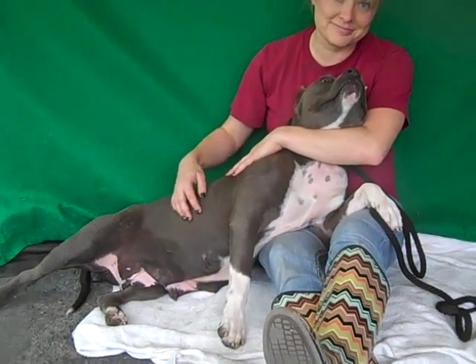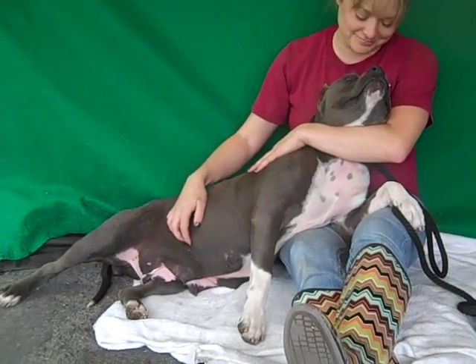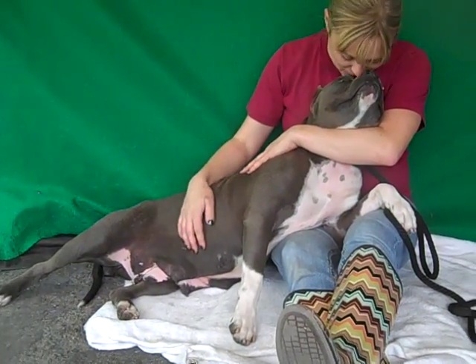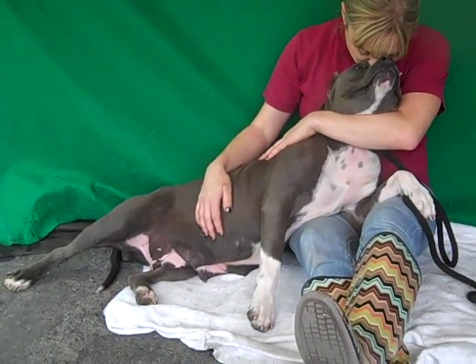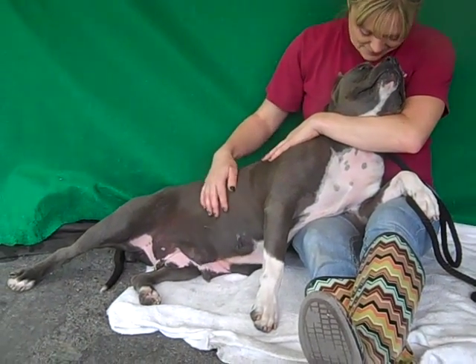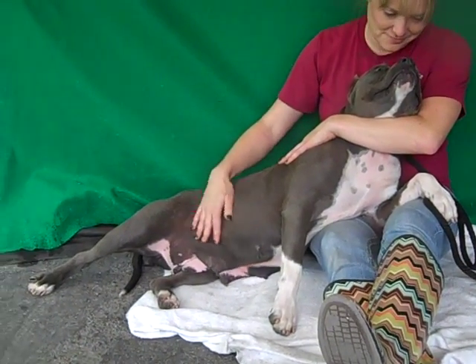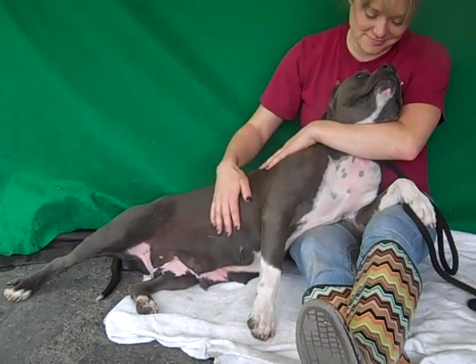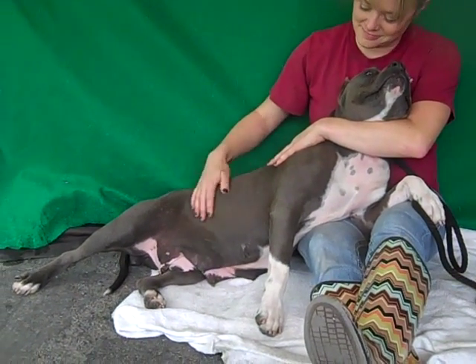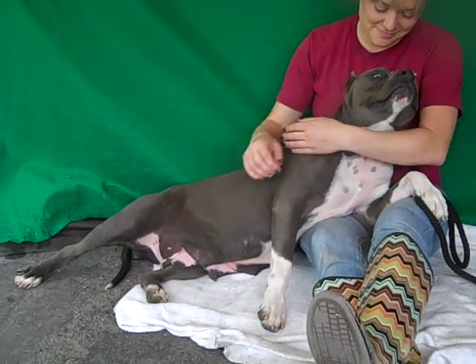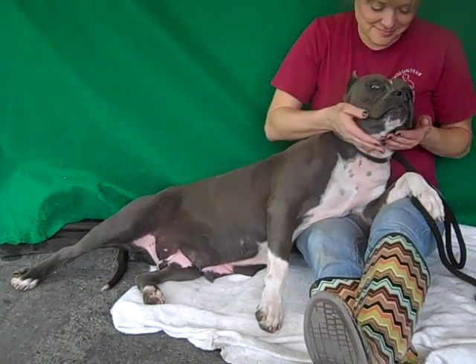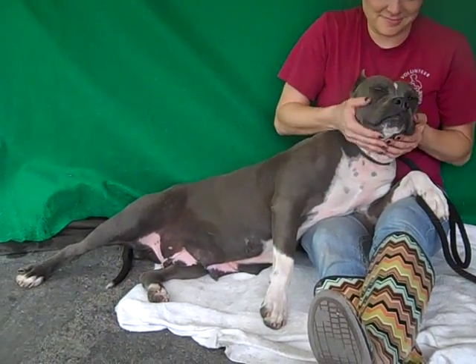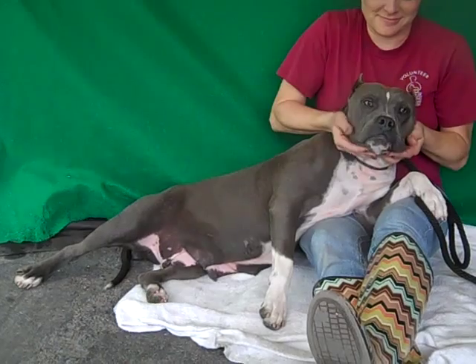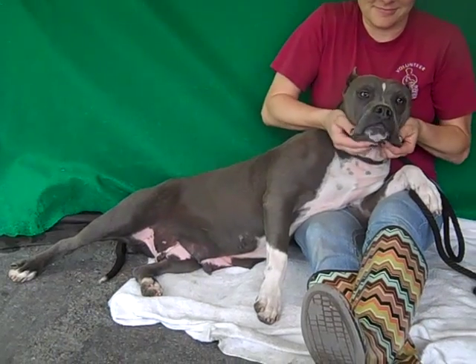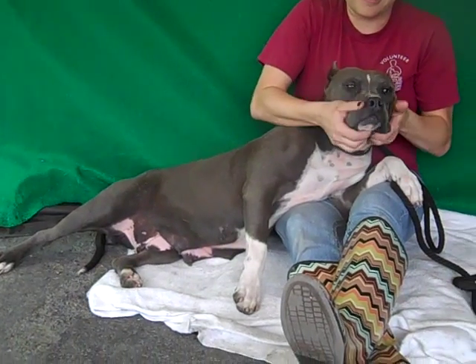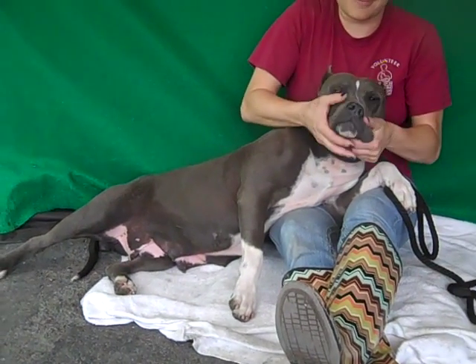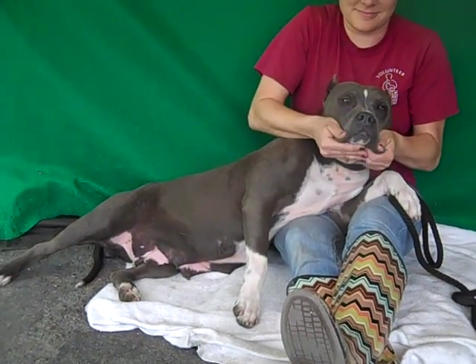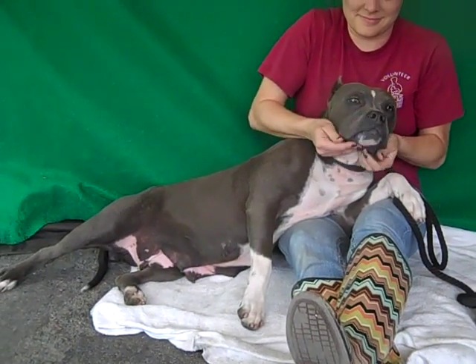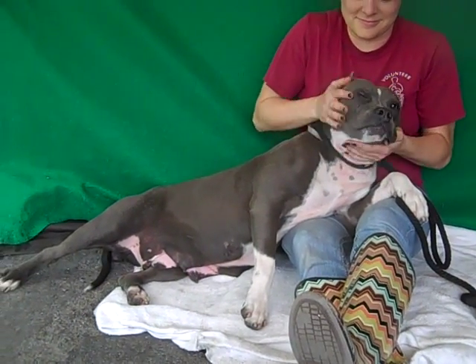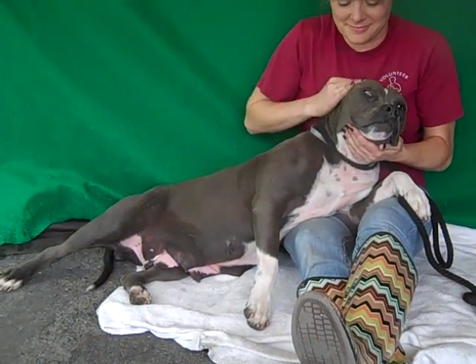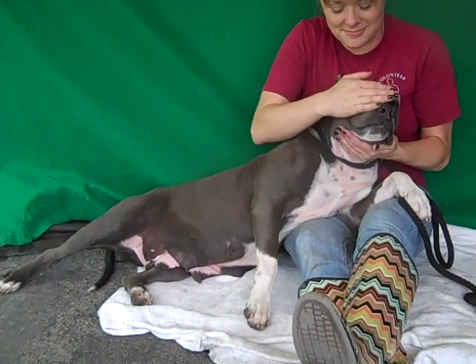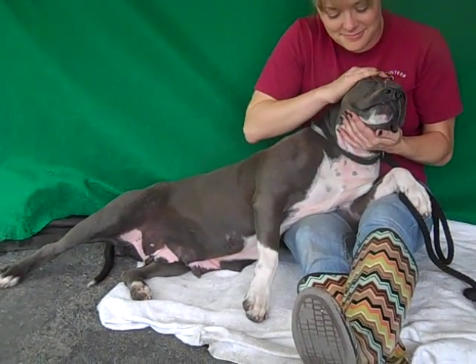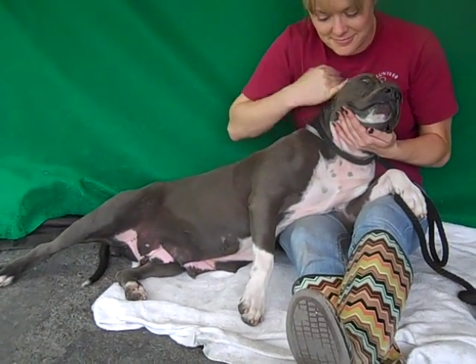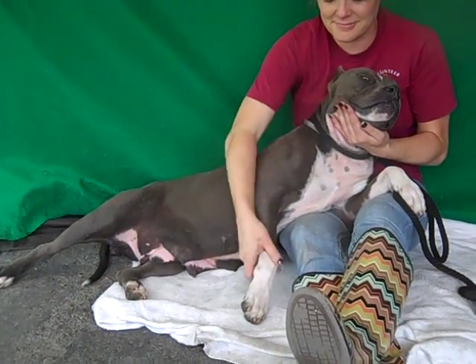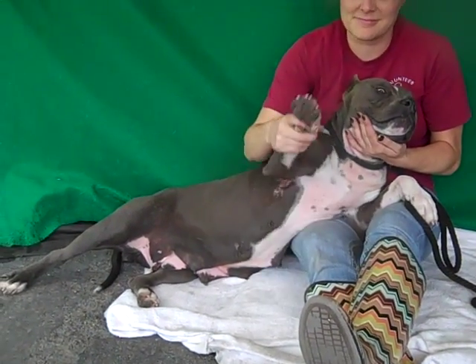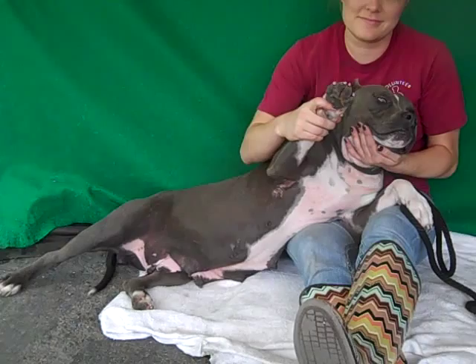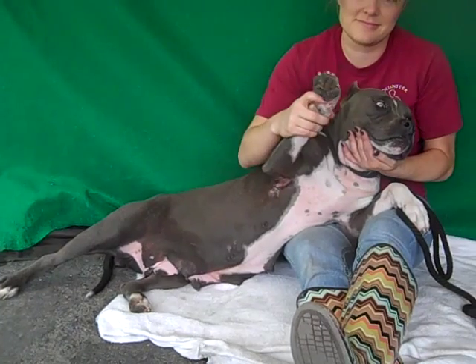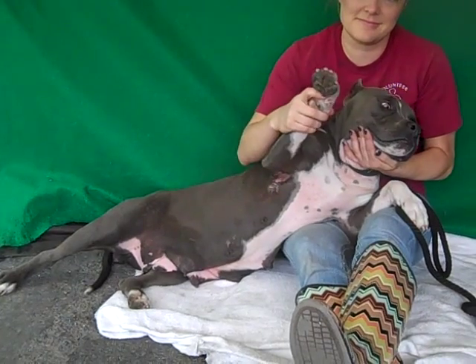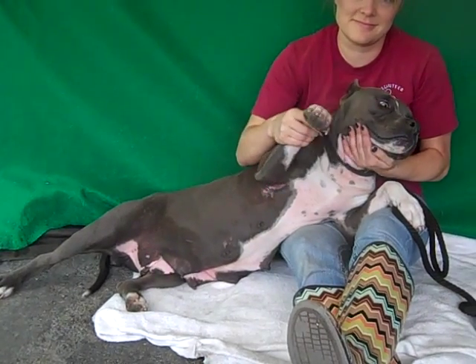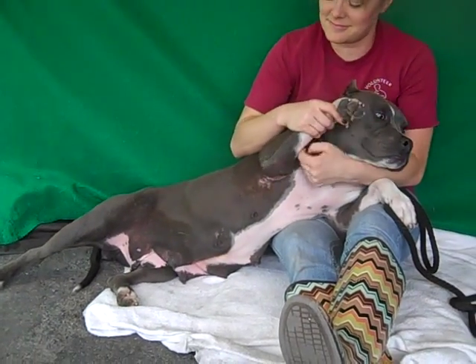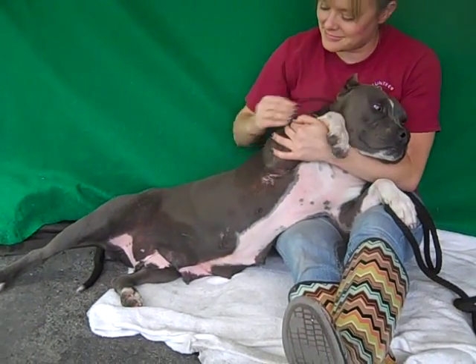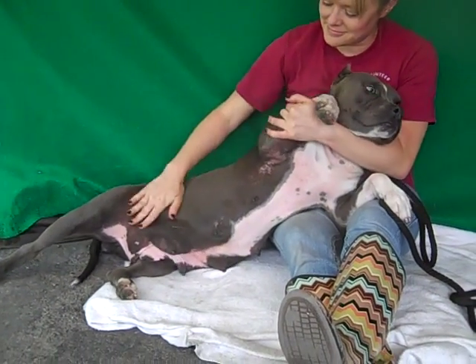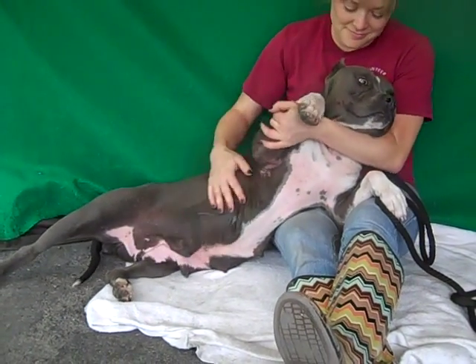This is the Pit who's won the Pit of the Year Award at the Baldwin Park Shelter. This is Roxy. Her ID number is 4829406. Roxy is a two-year-old female, blue and white pit bull mix.